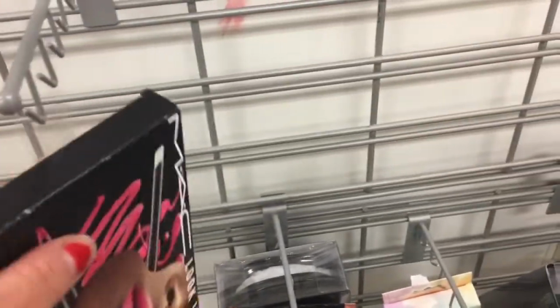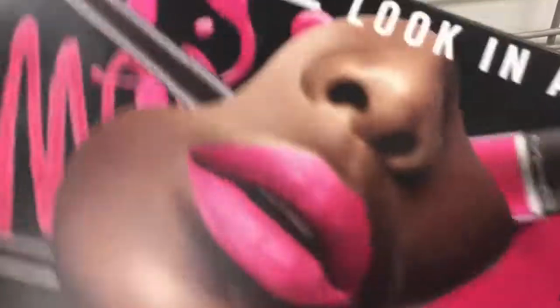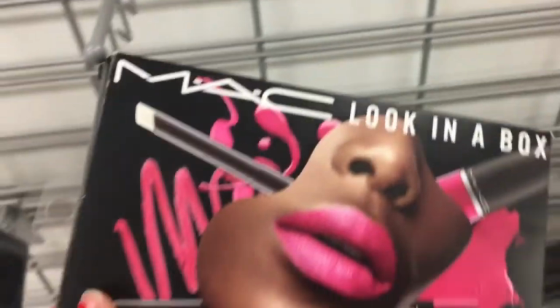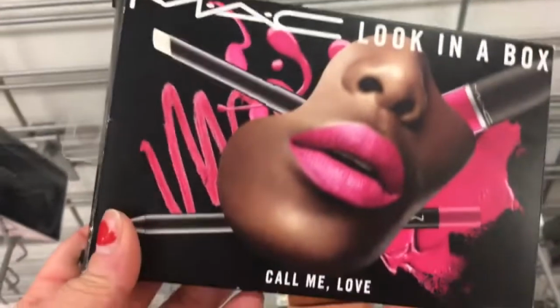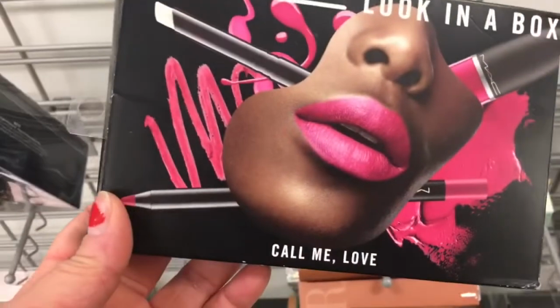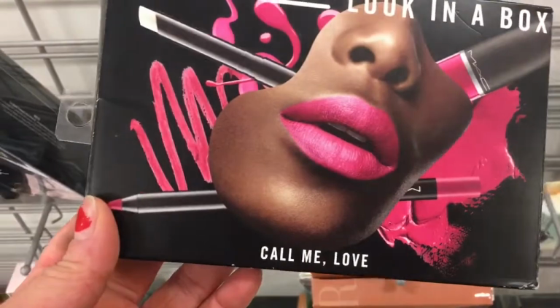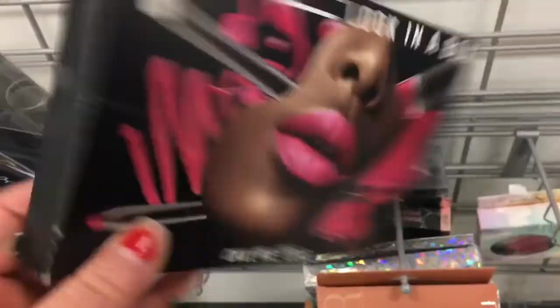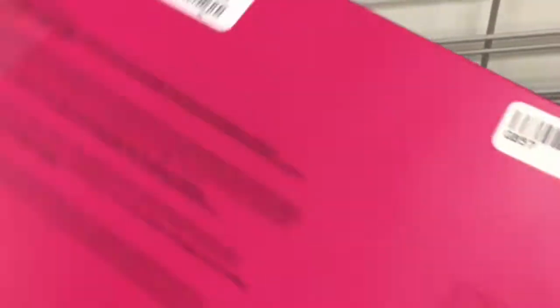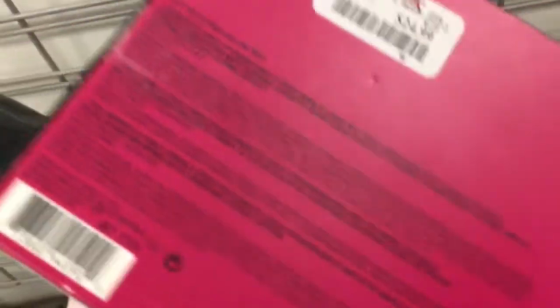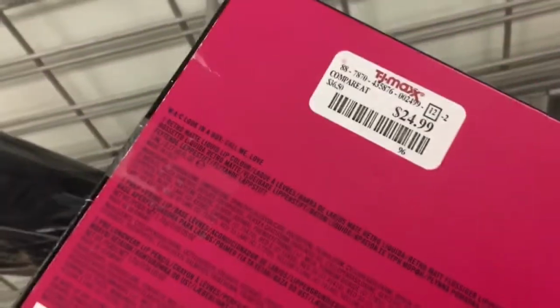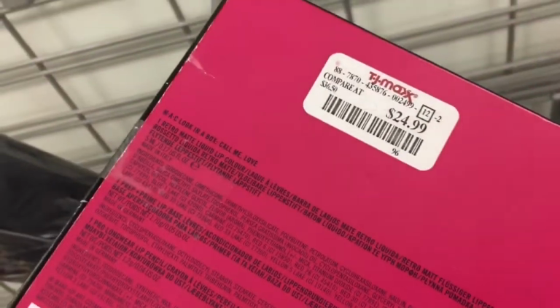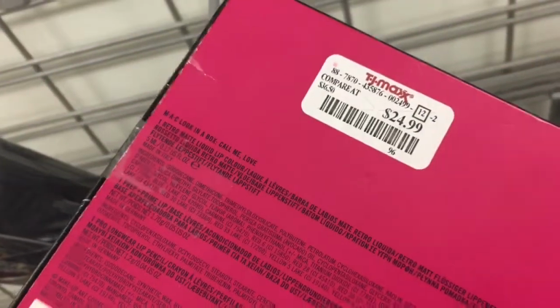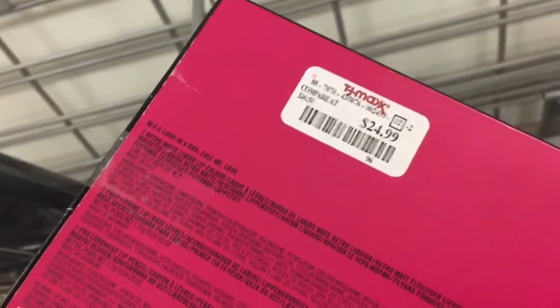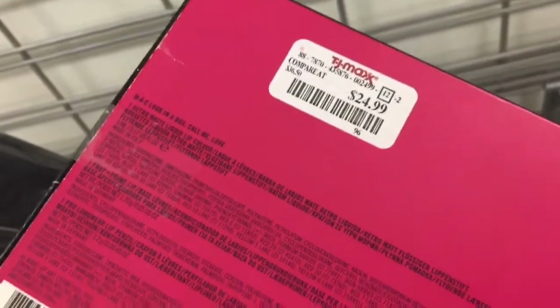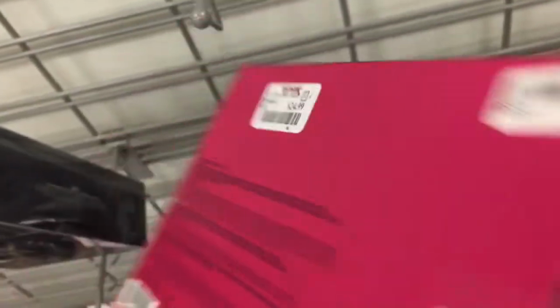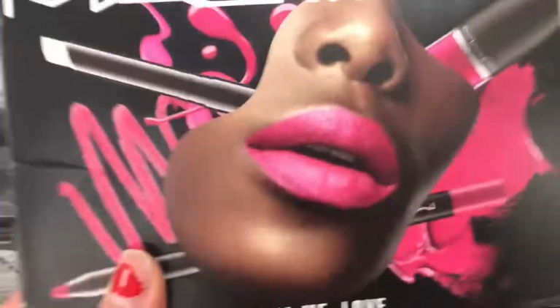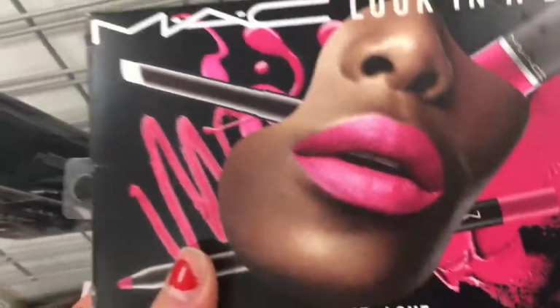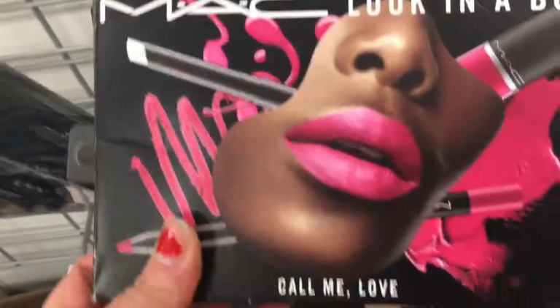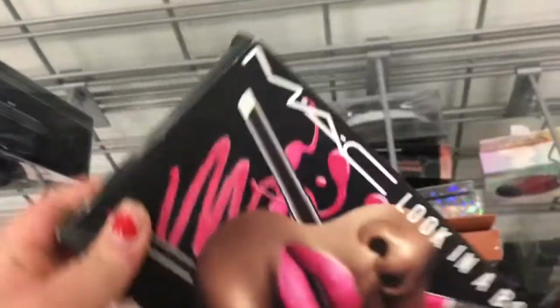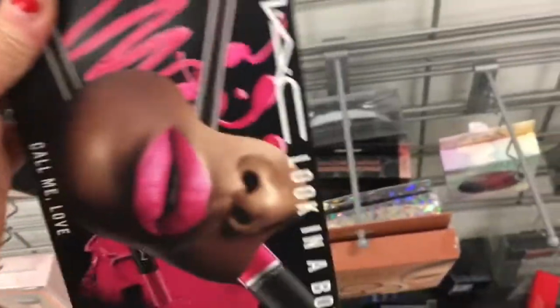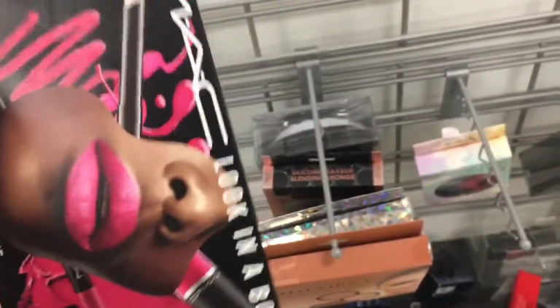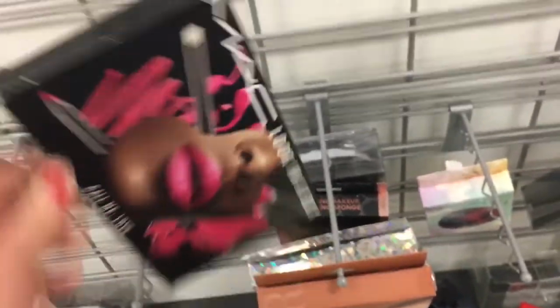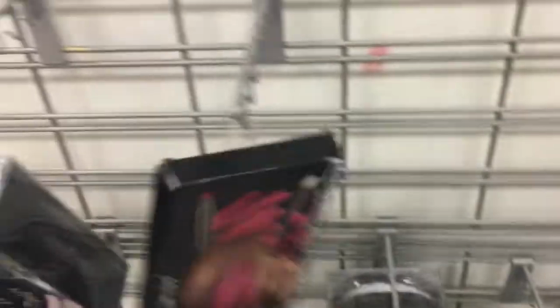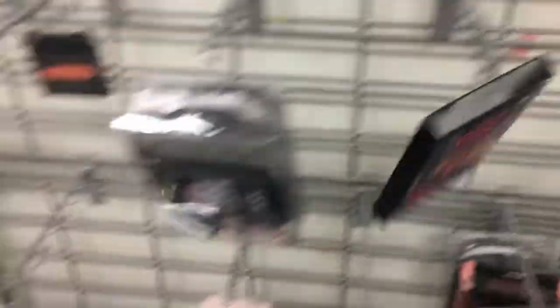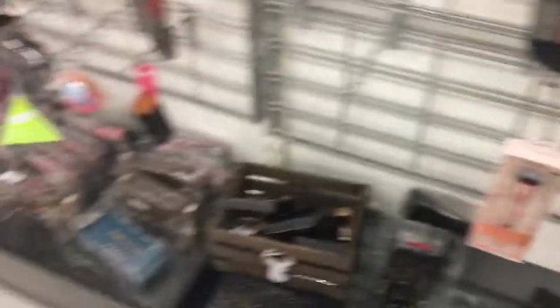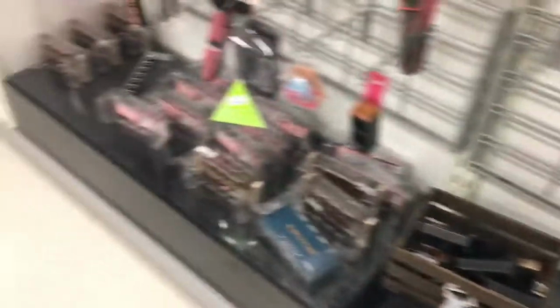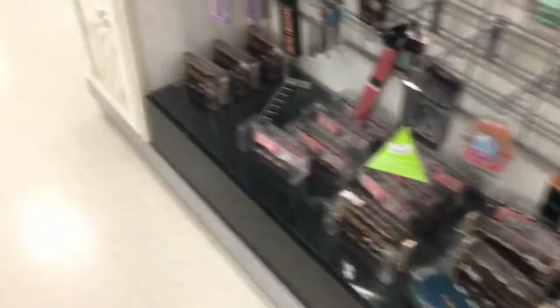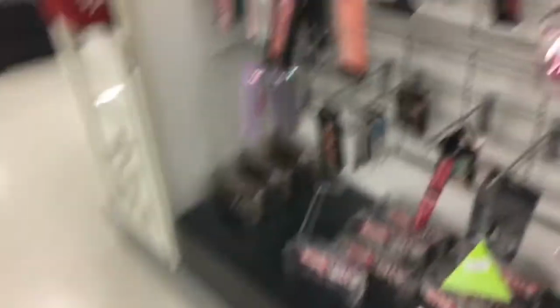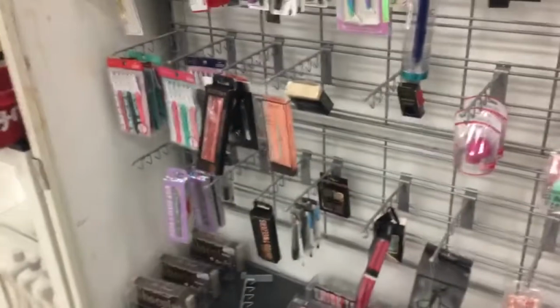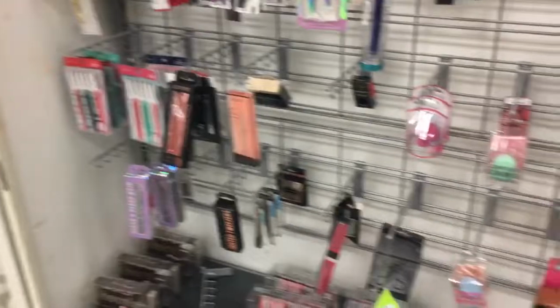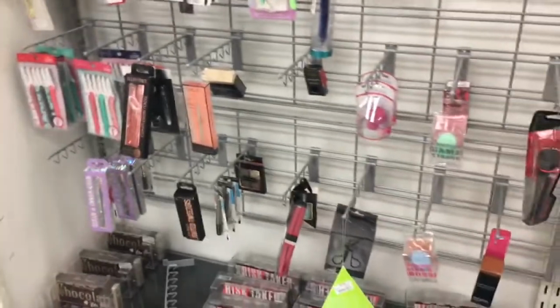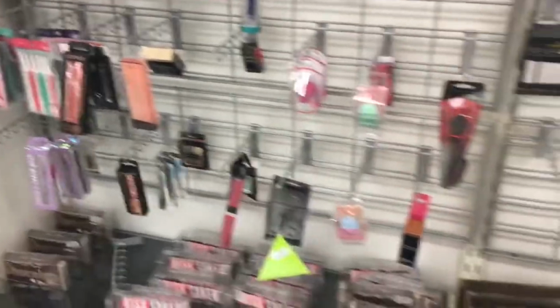They have this MAC Look in a Box for $24.99. Yeah, I'm not impressed with TJ Maxx today — they're a little bare.